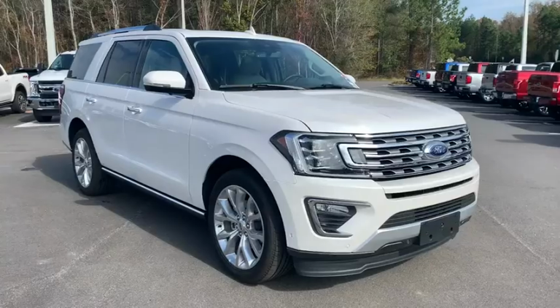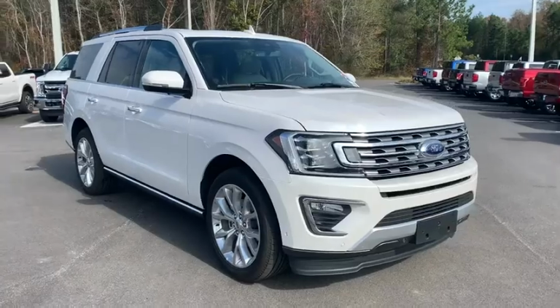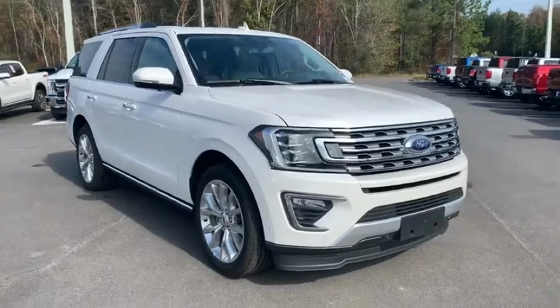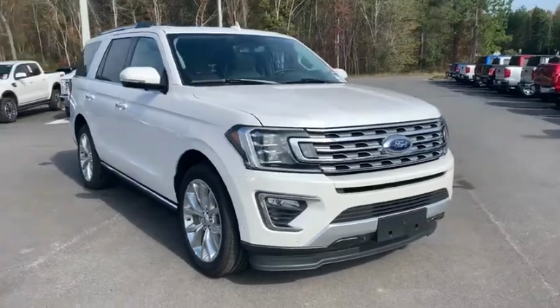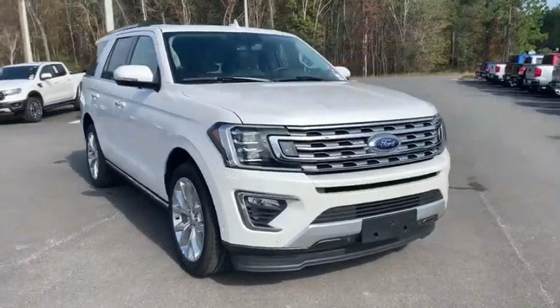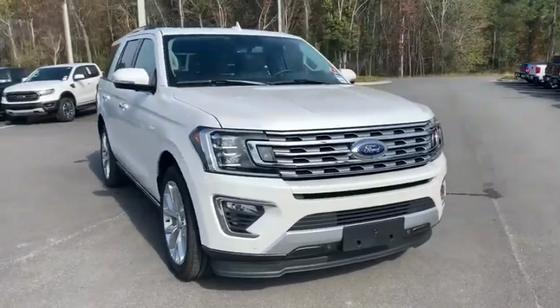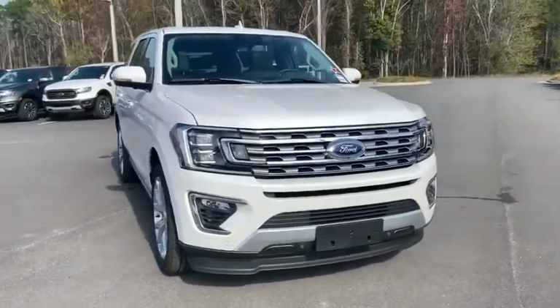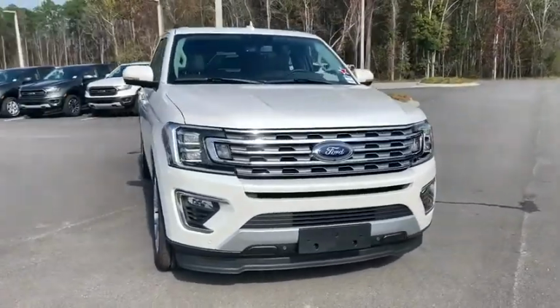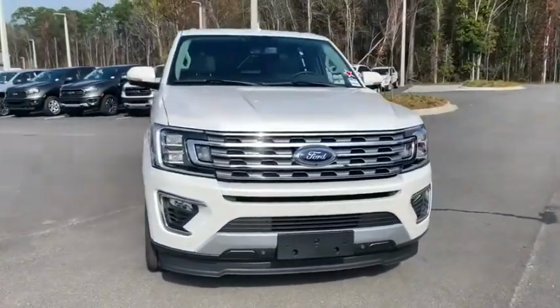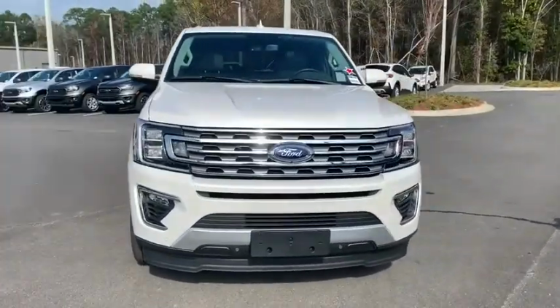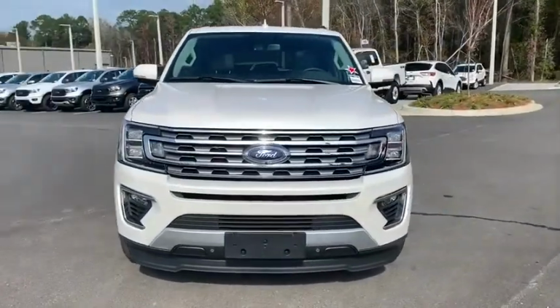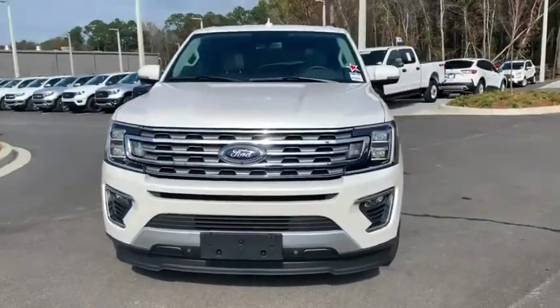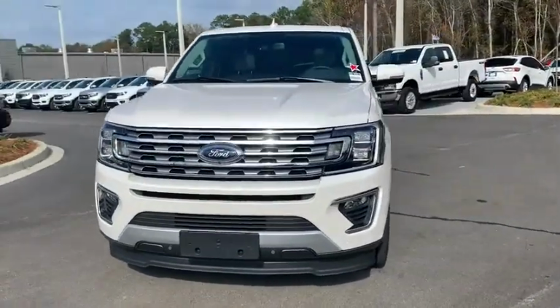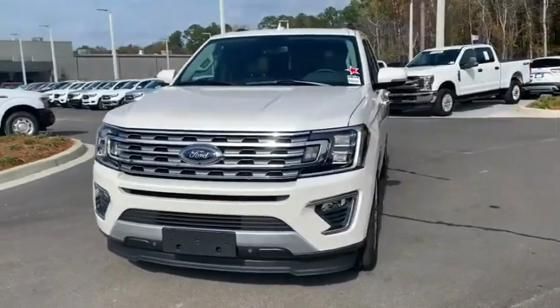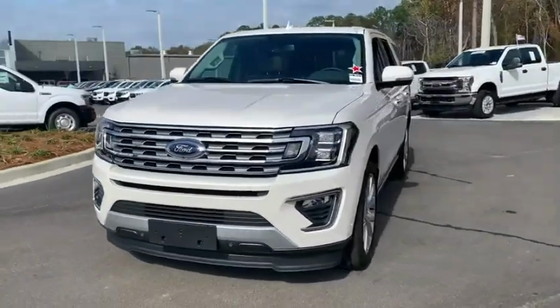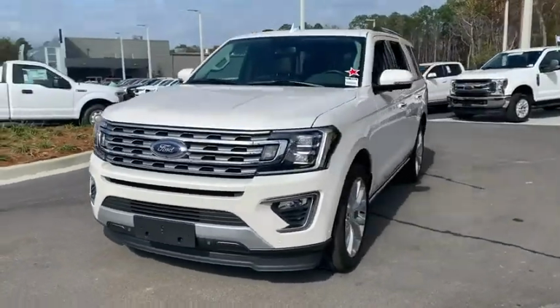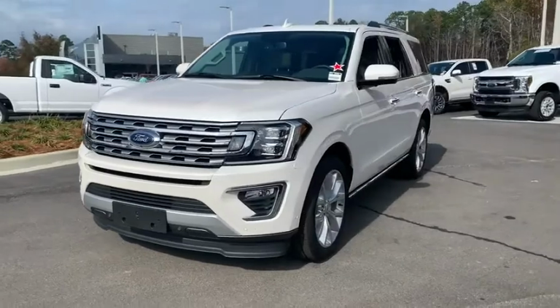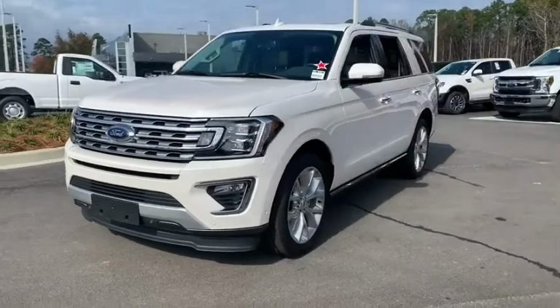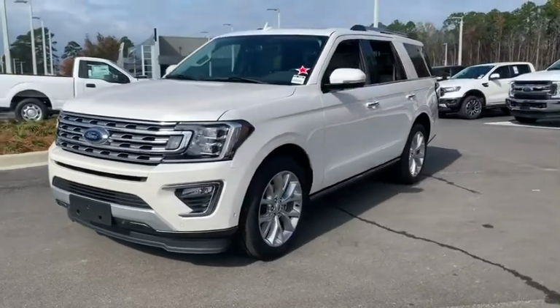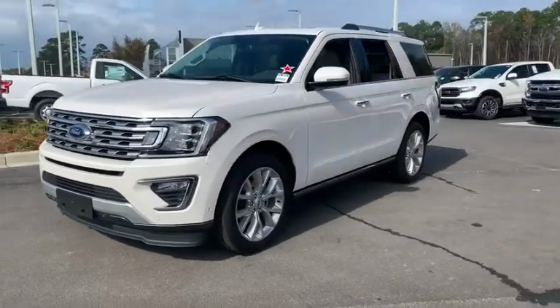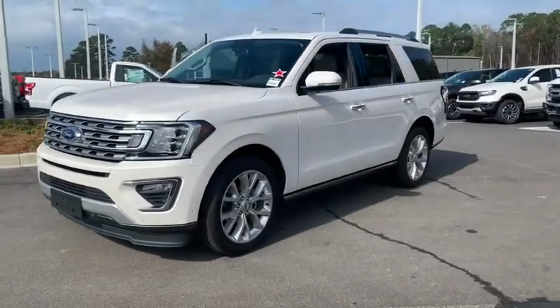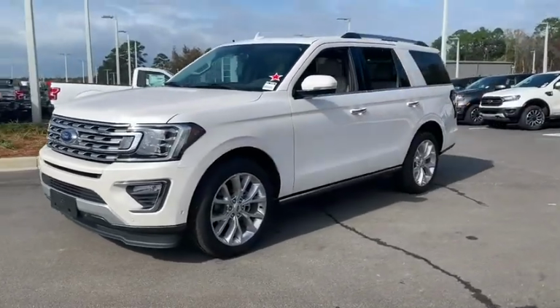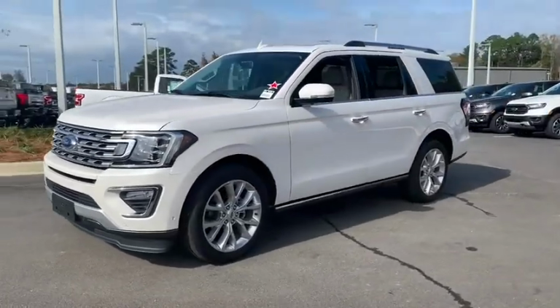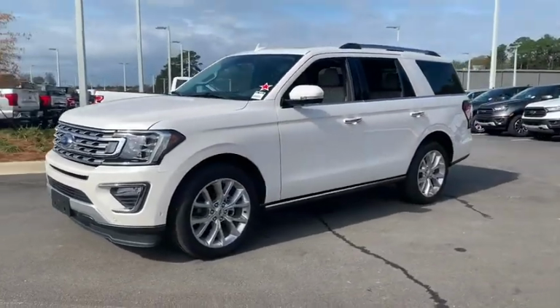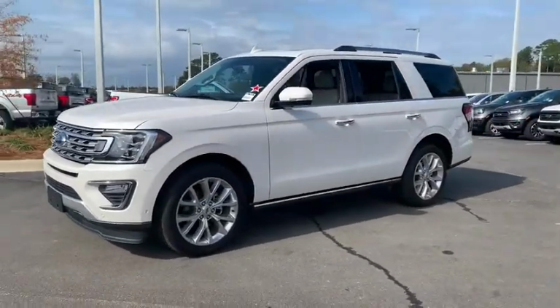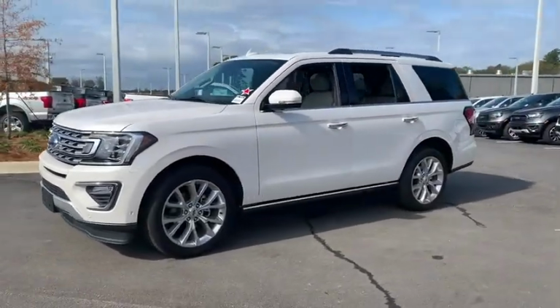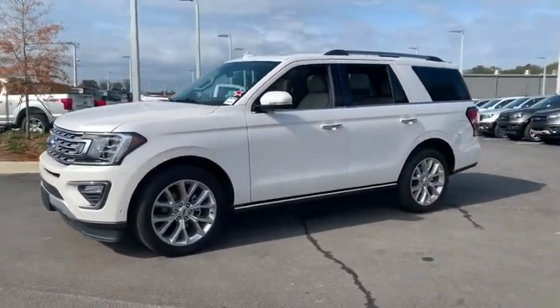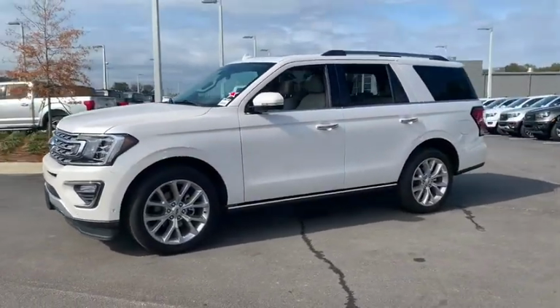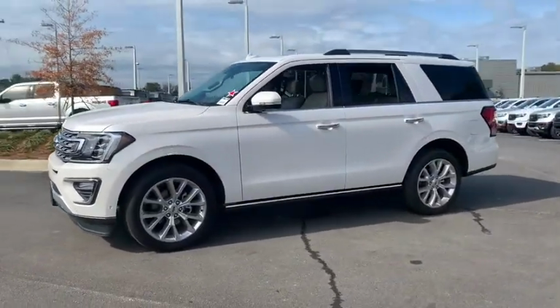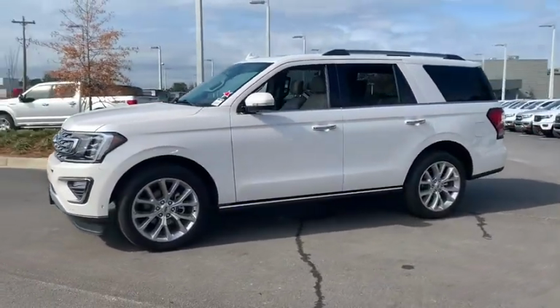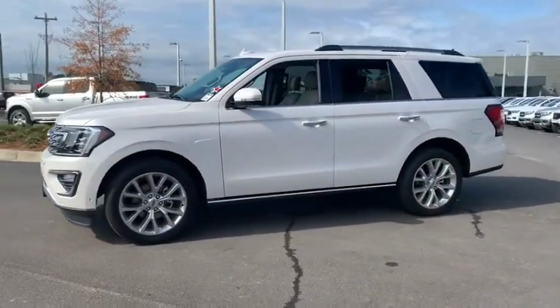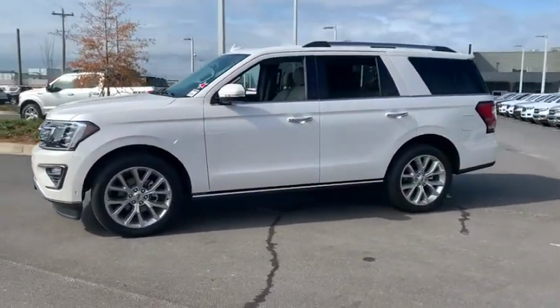Come test drive the 2019 Ford Expedition. Powerful, controlled, resourceful. Expedition. This vehicle has less than 3,000 miles.